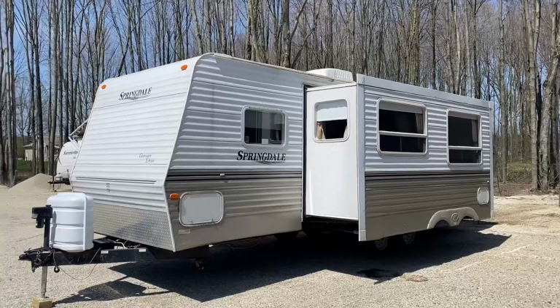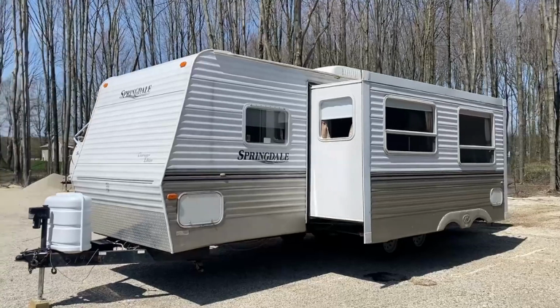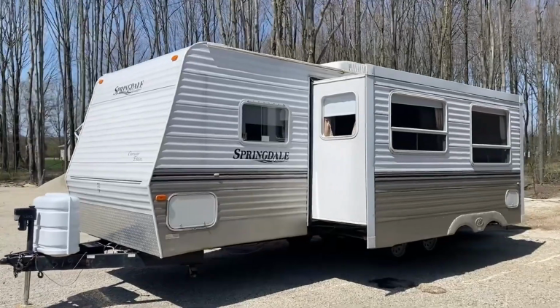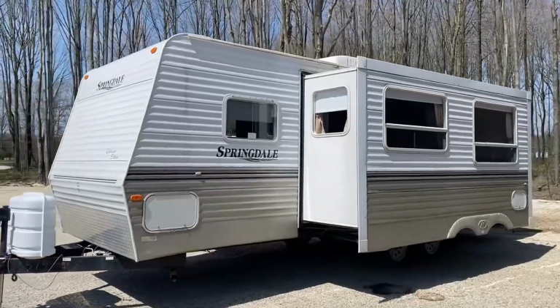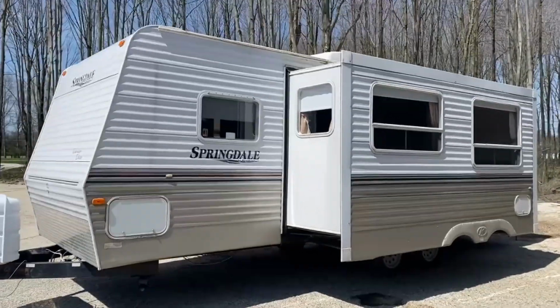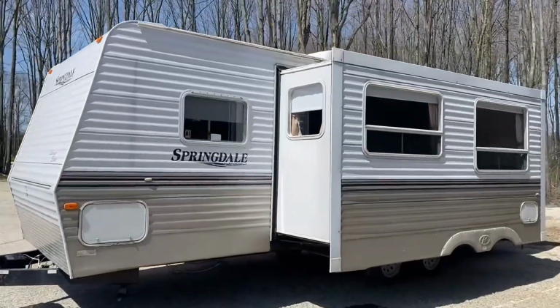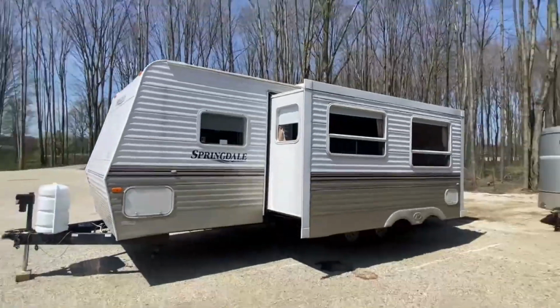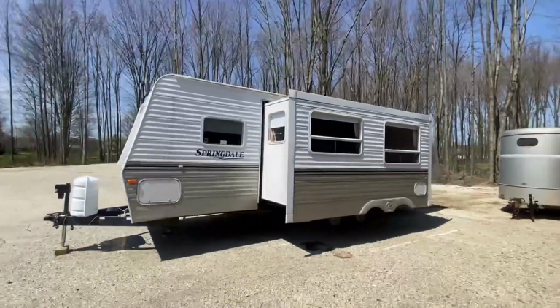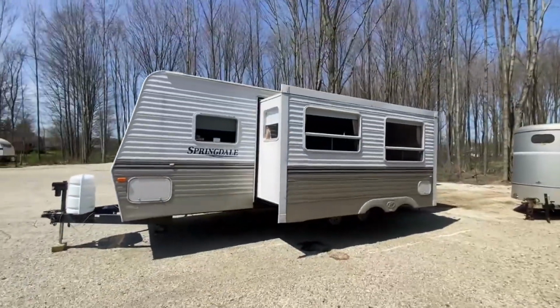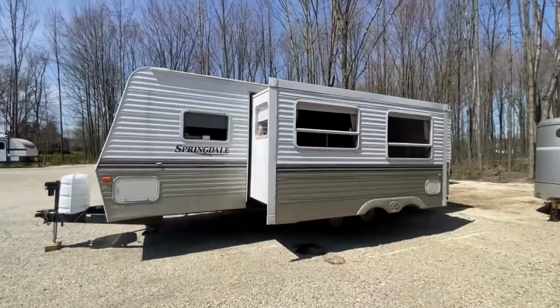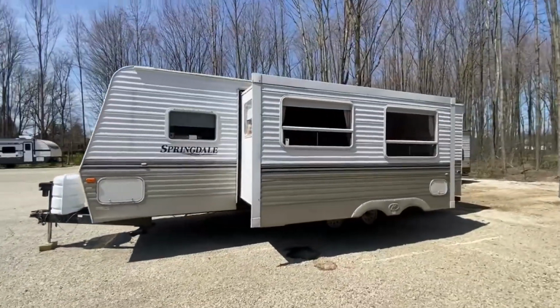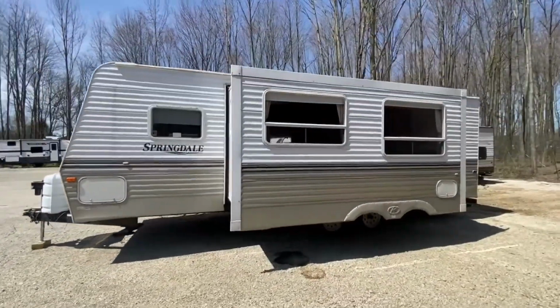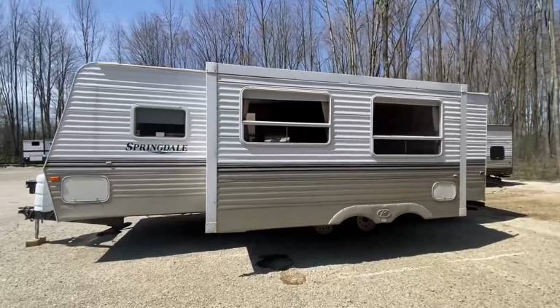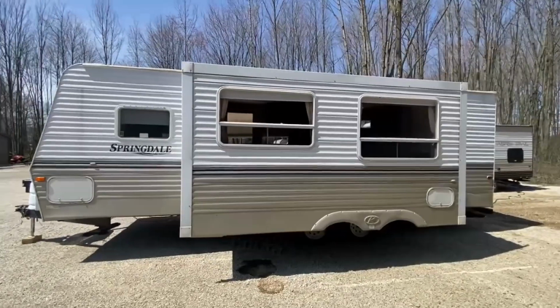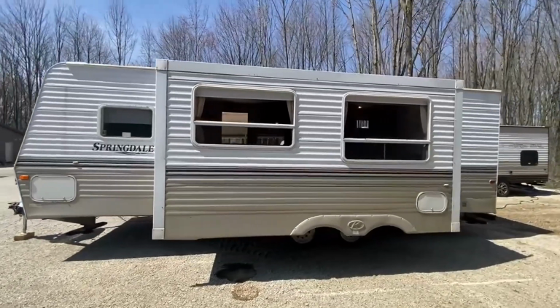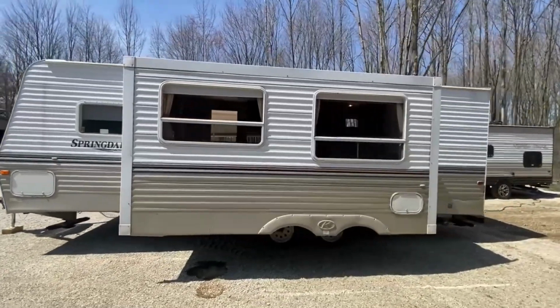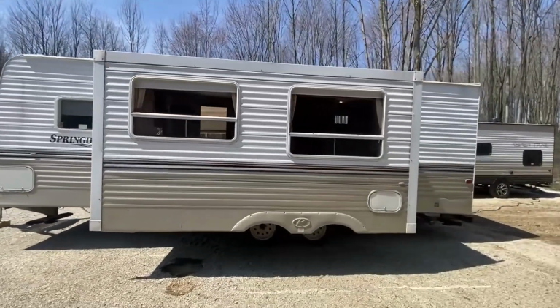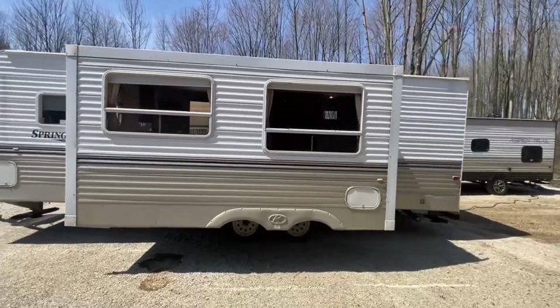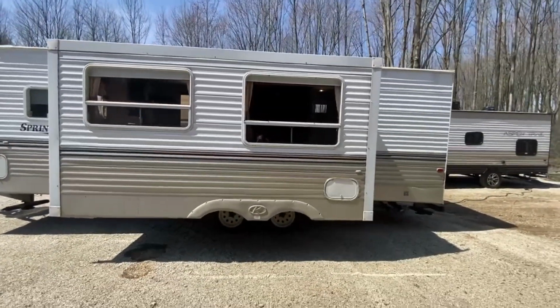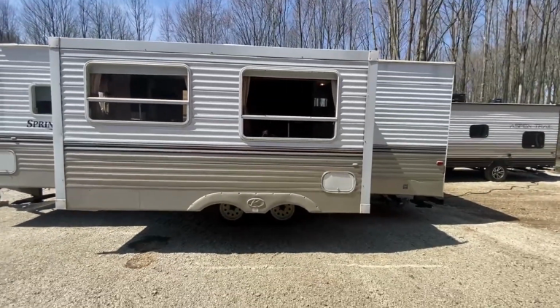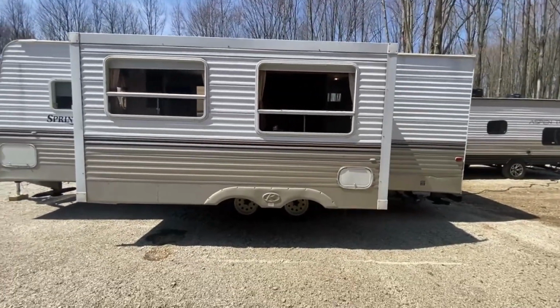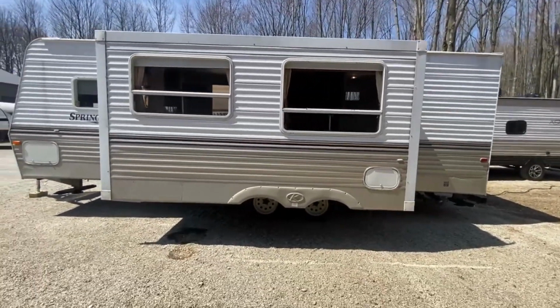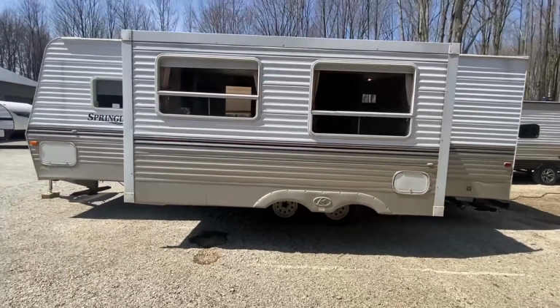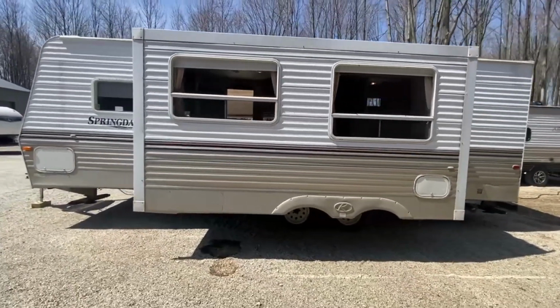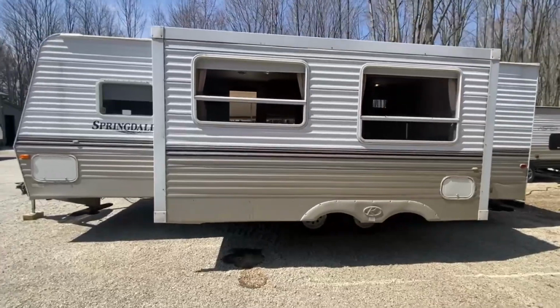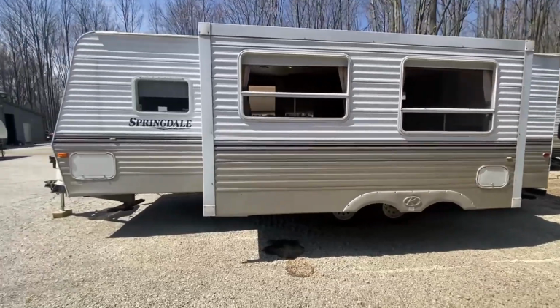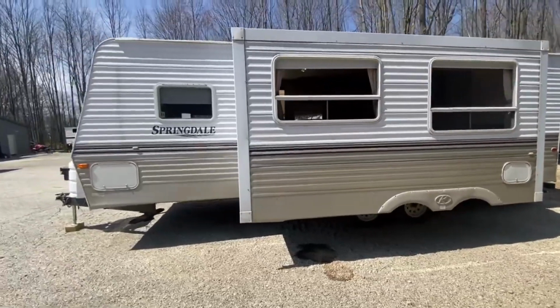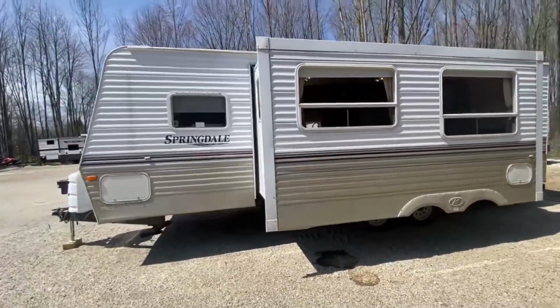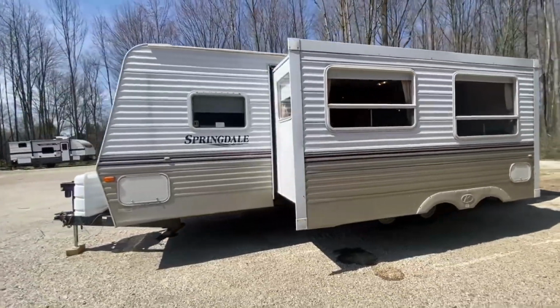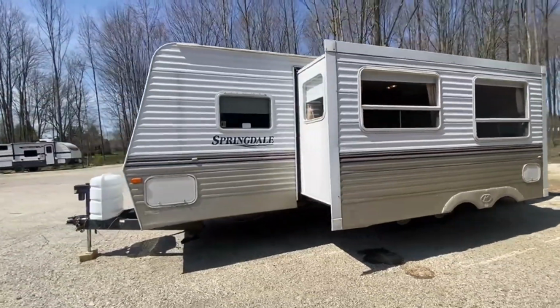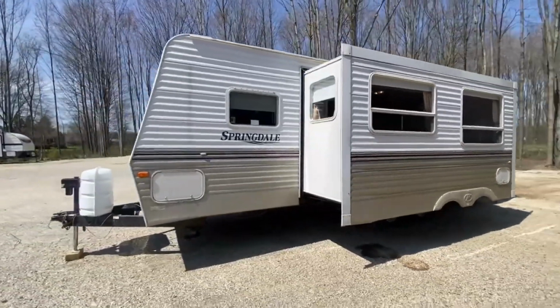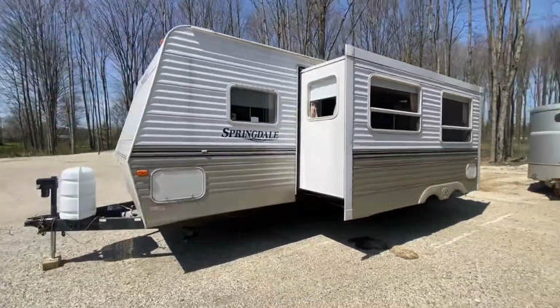Welcome to your next home on wheels, the Springdale Clearwater Edition, a mobile retreat for all travelers. As we step inside, you'll be greeted by the spacious front queen bedroom, a serene haven for relaxation after a day of exploration.